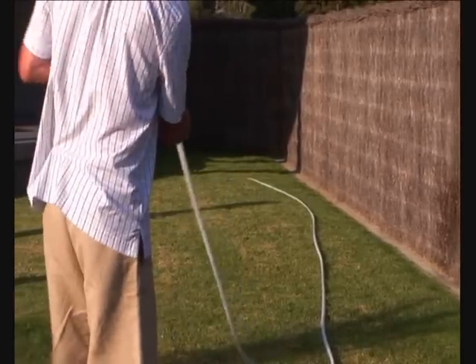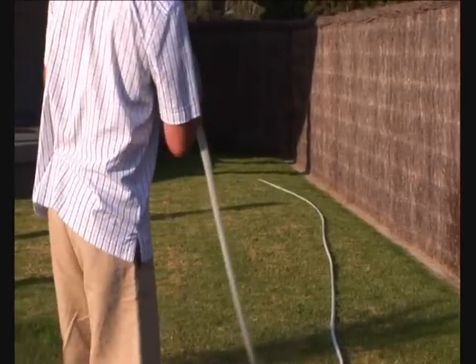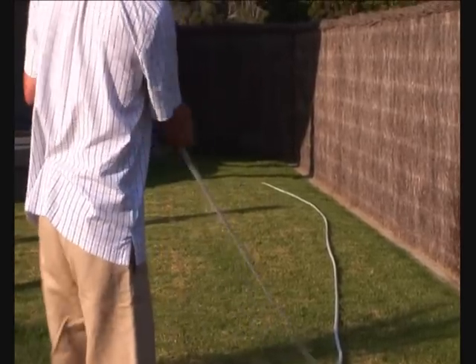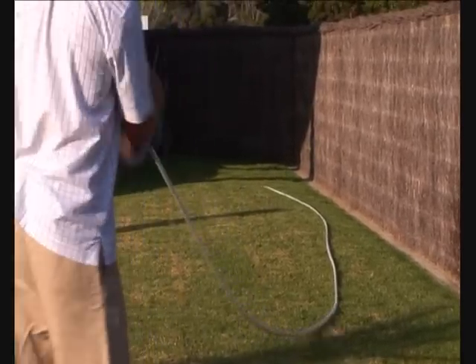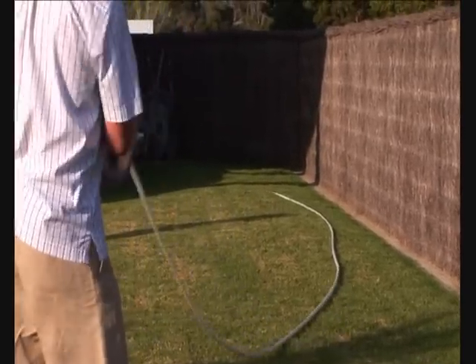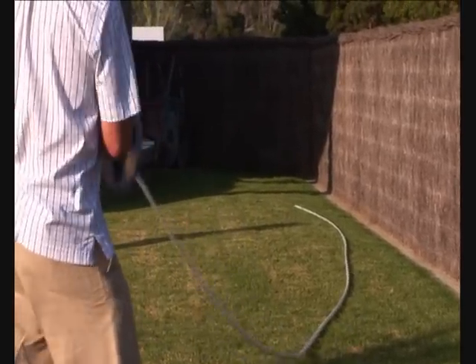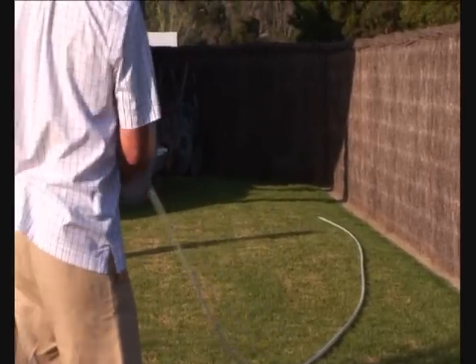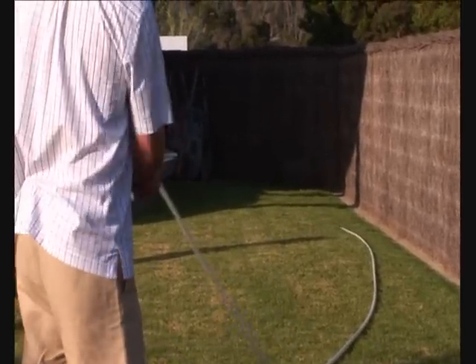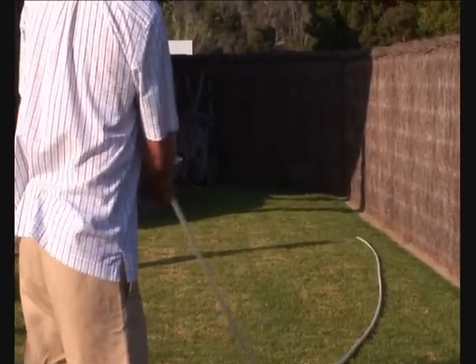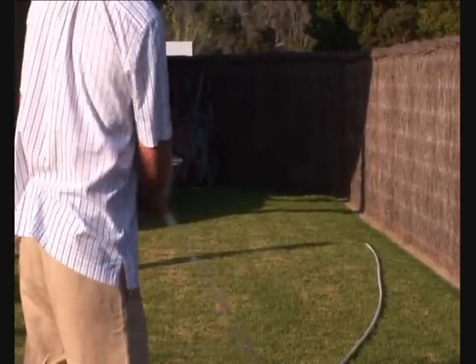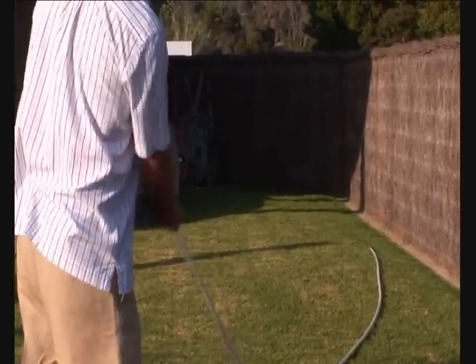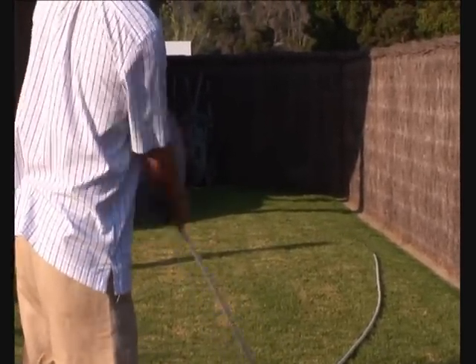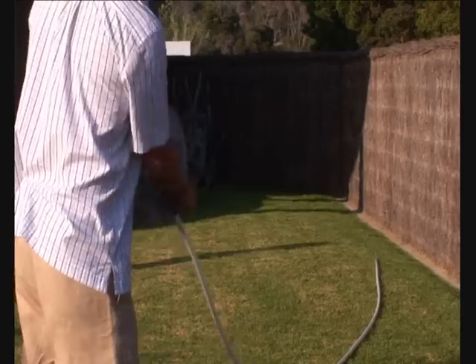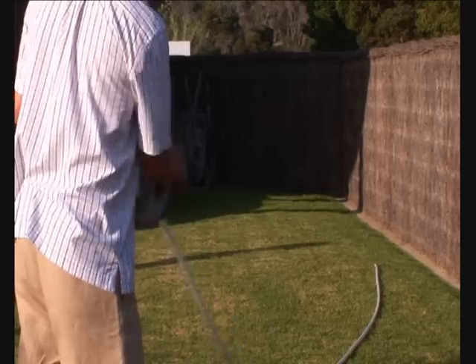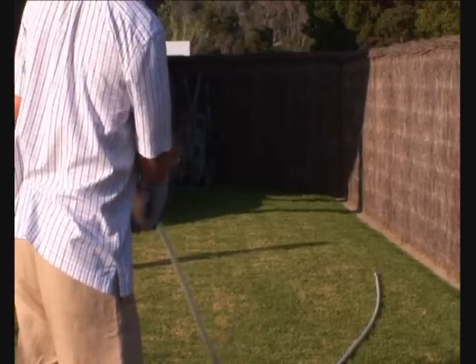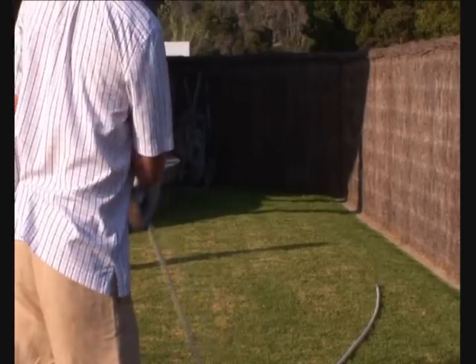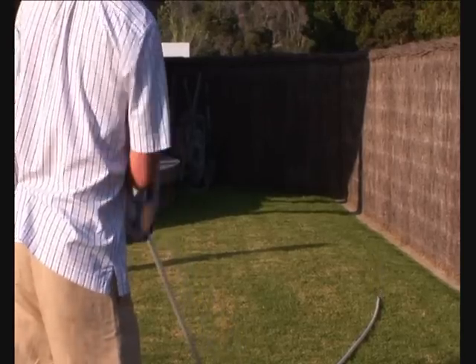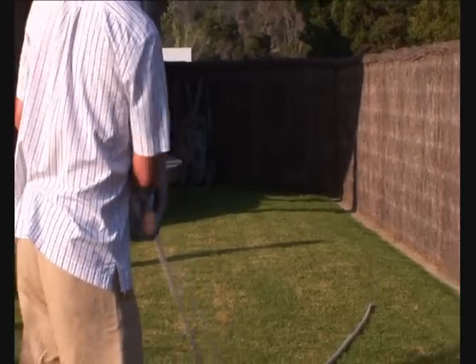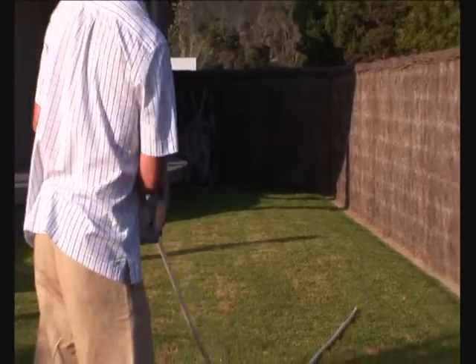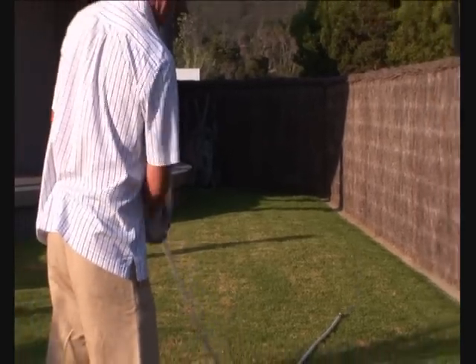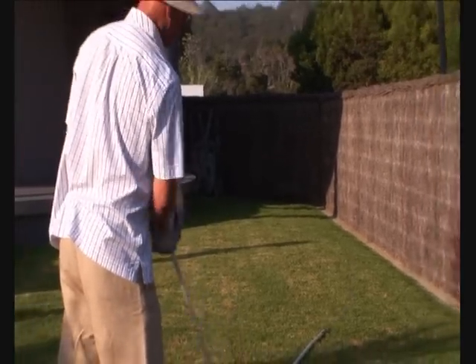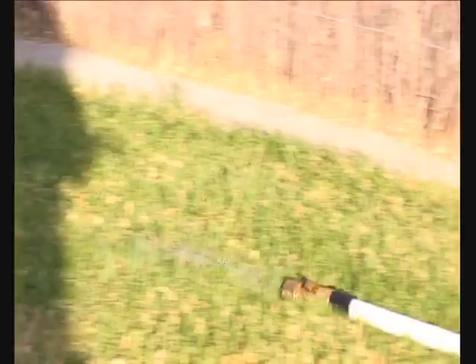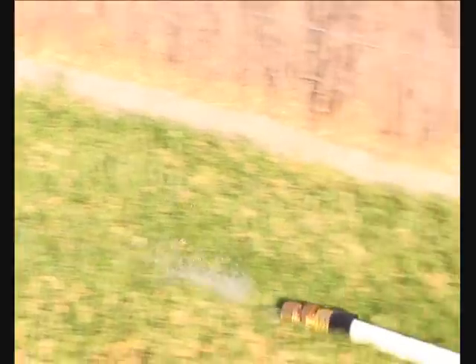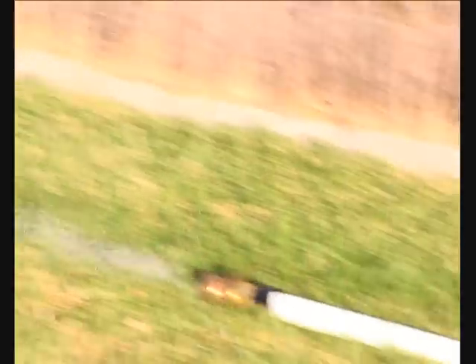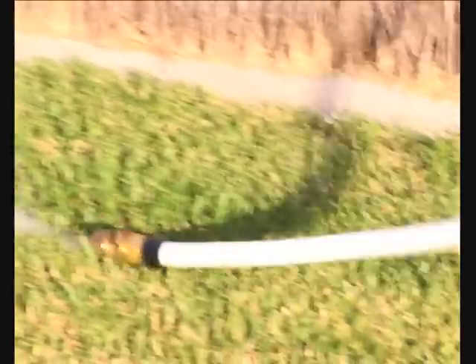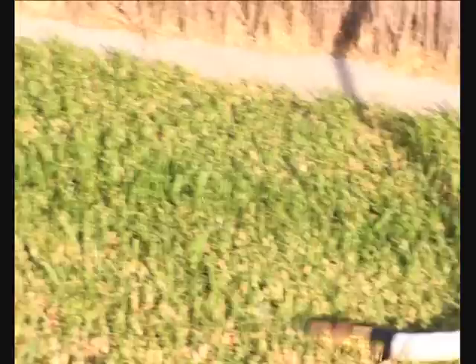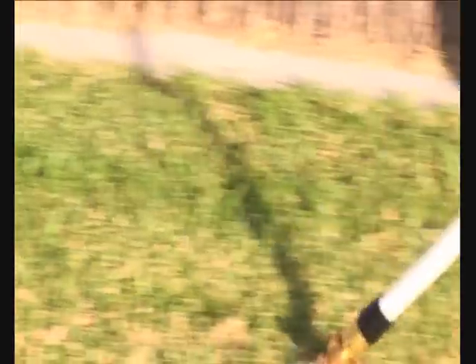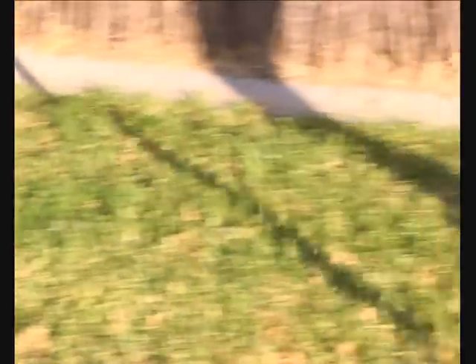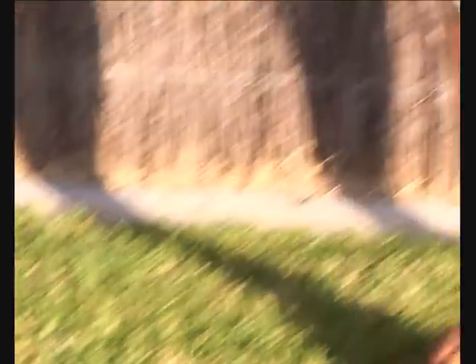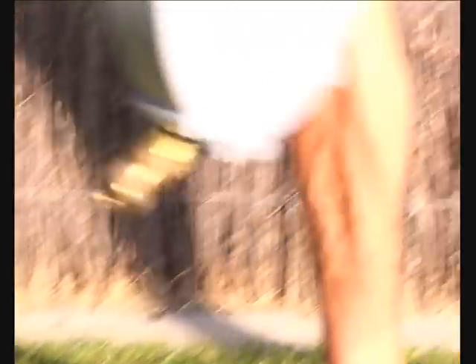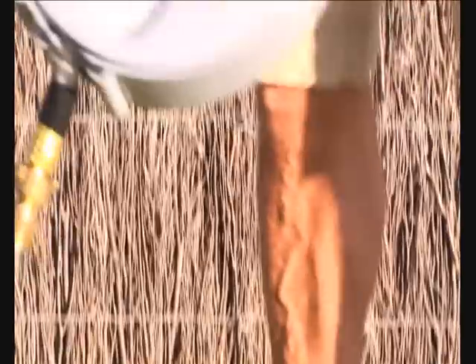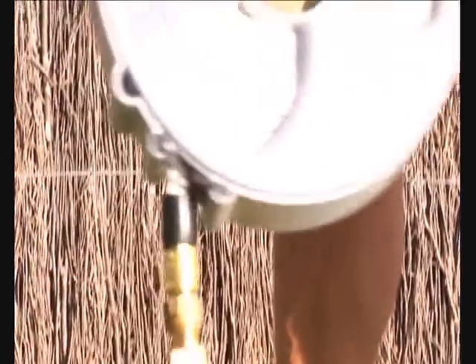How simple is that? That's how quick it is in real life, even at zero degrees. As you'll see, gravity does the job for you.